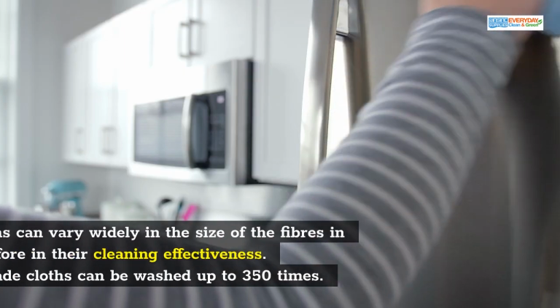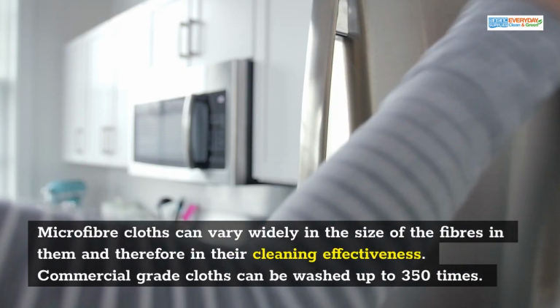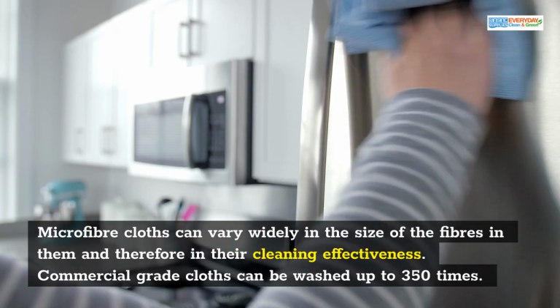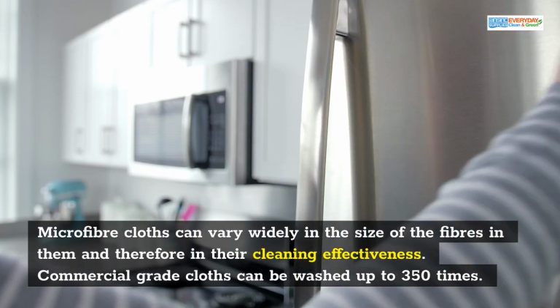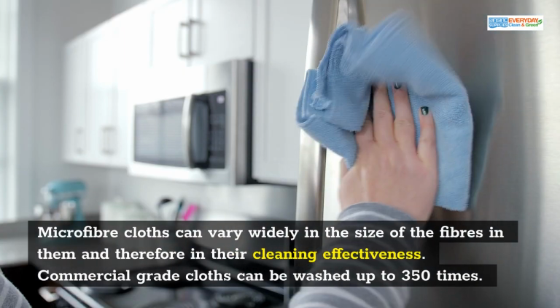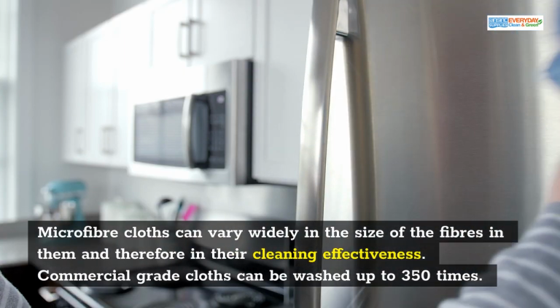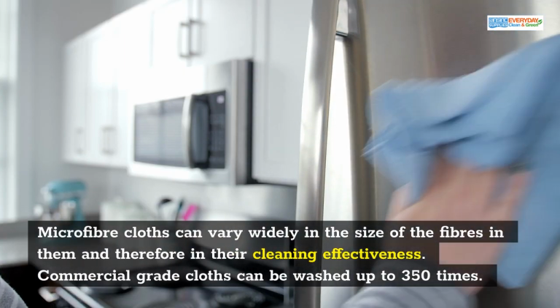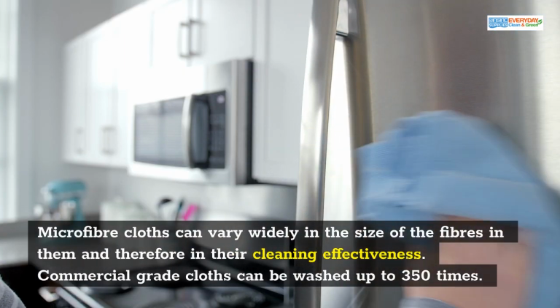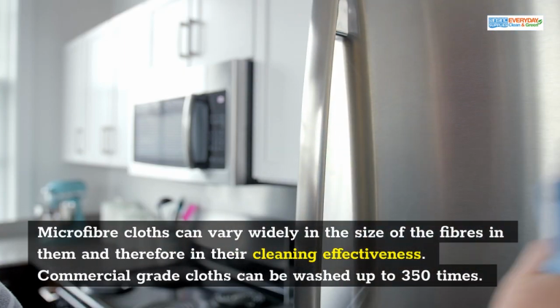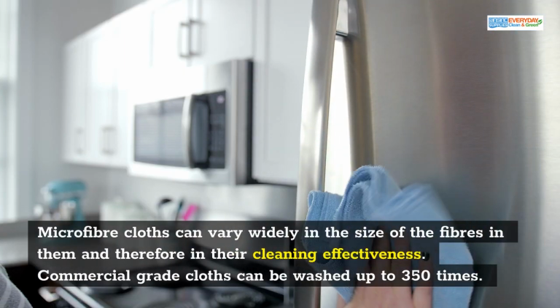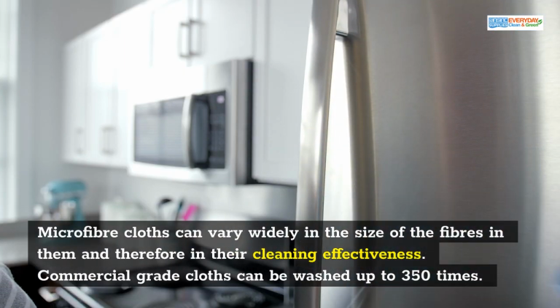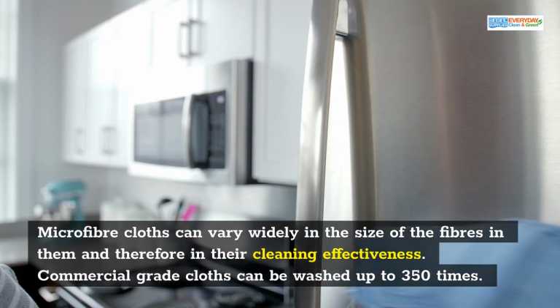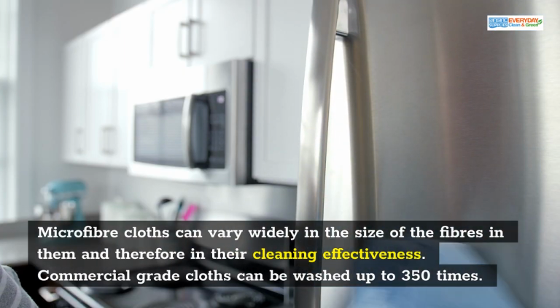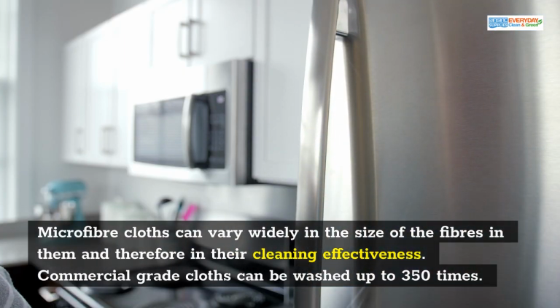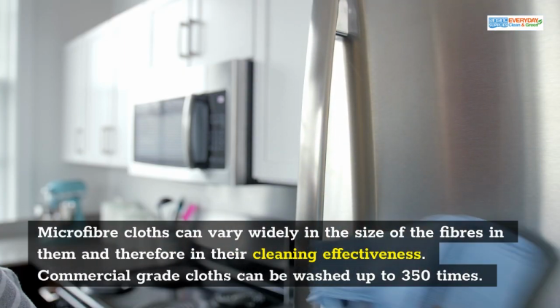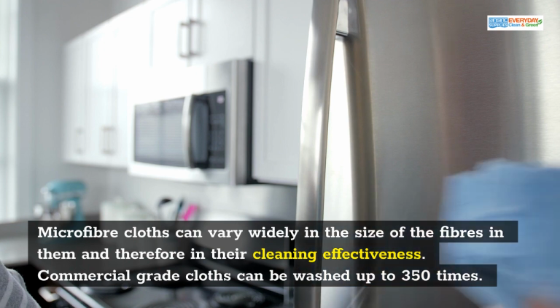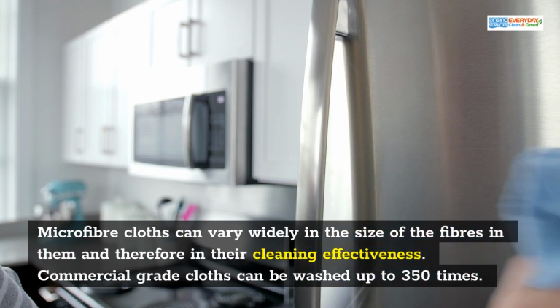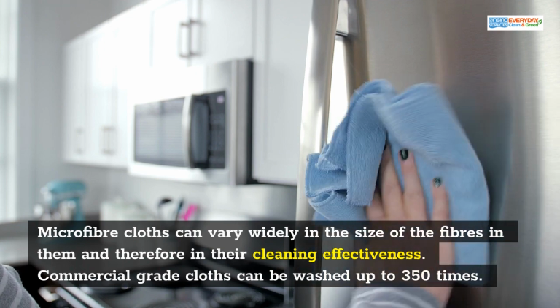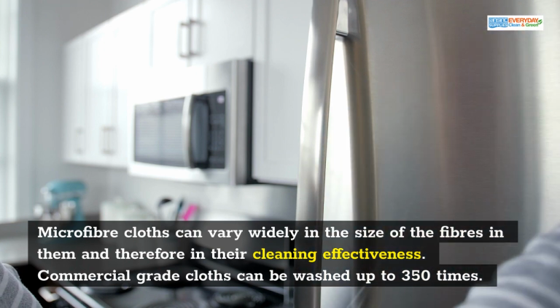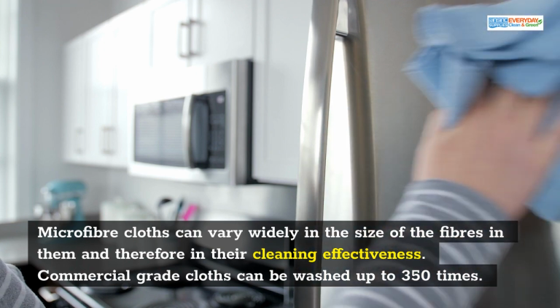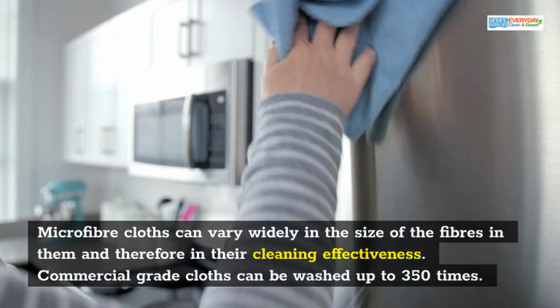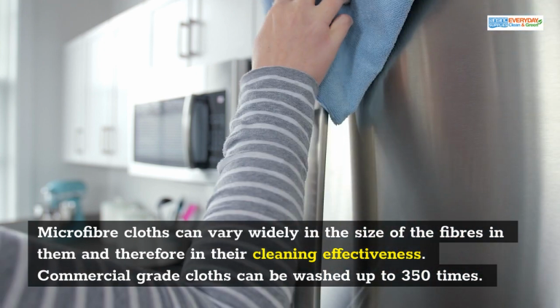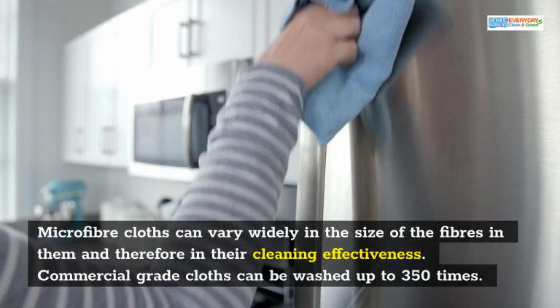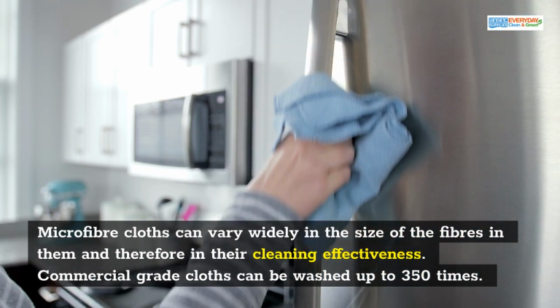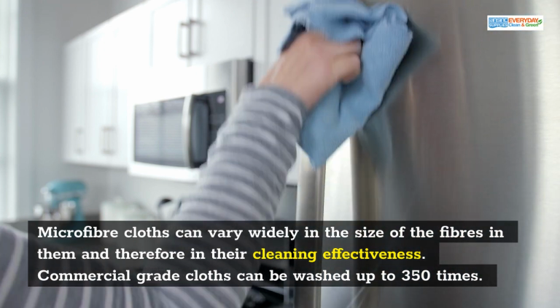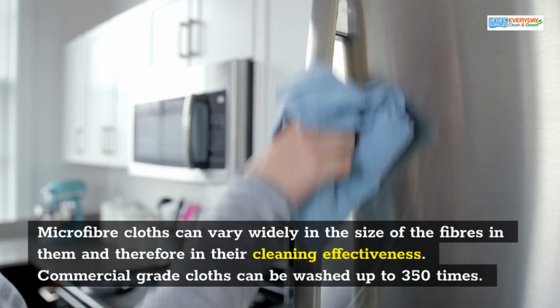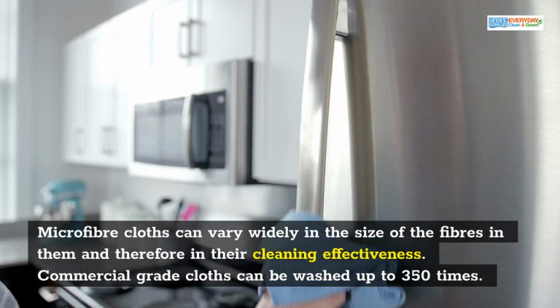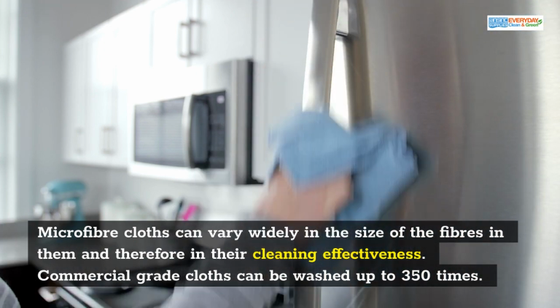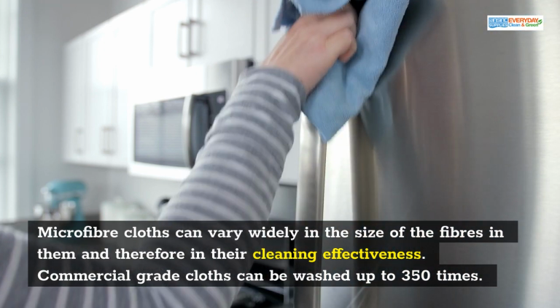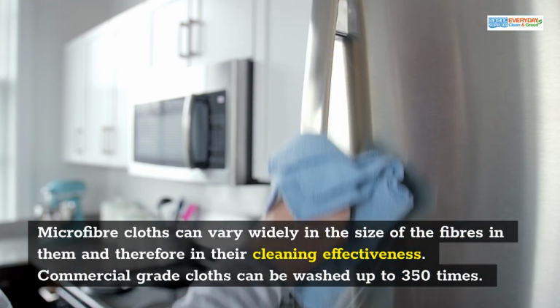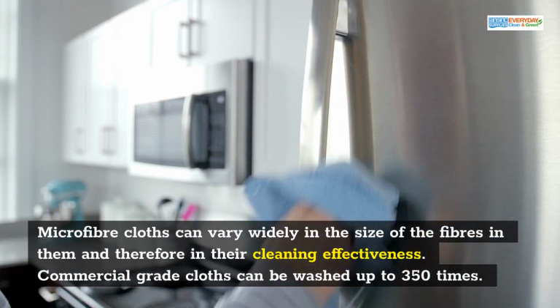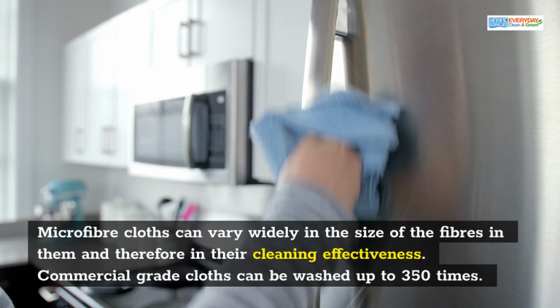Microfiber cloths can vary widely in the size of the fibers in them, and therefore in their cleaning effectiveness. Commercial grade cloths can be washed up to 350 times.